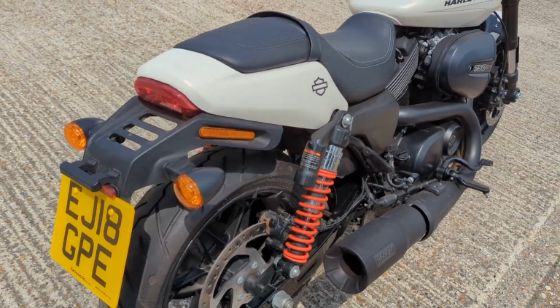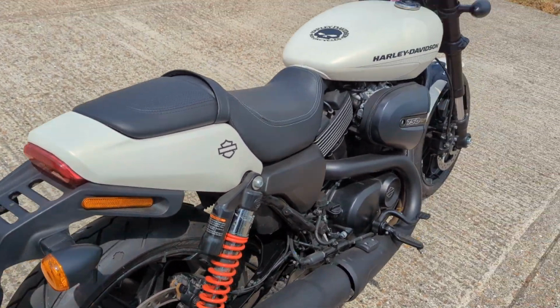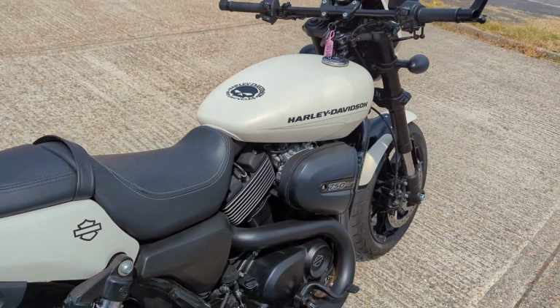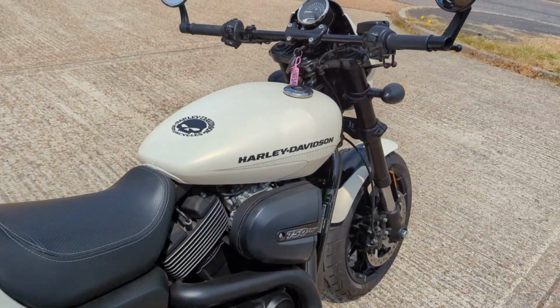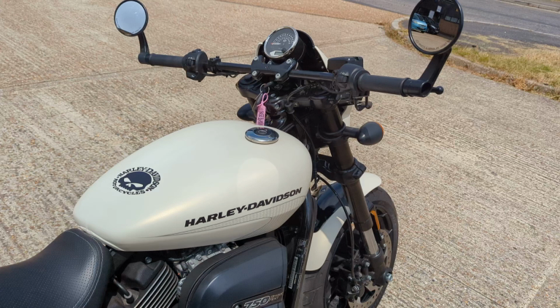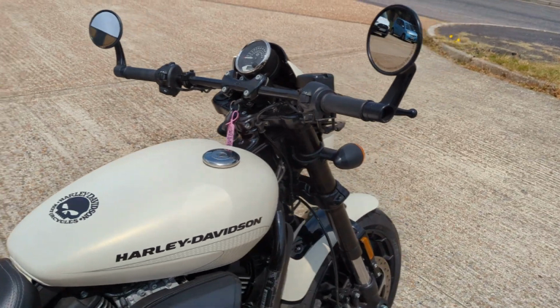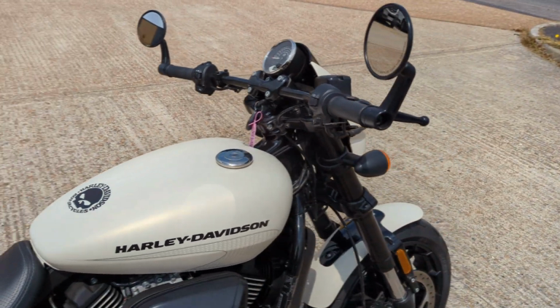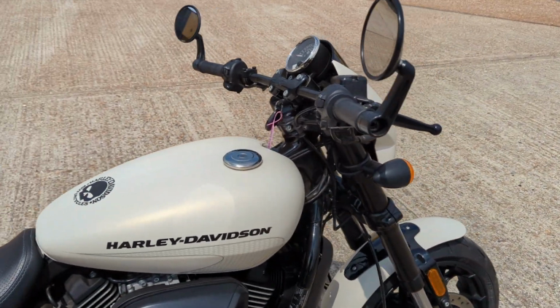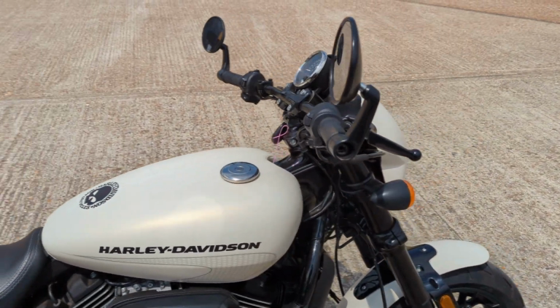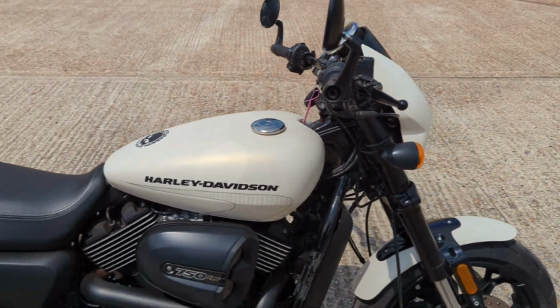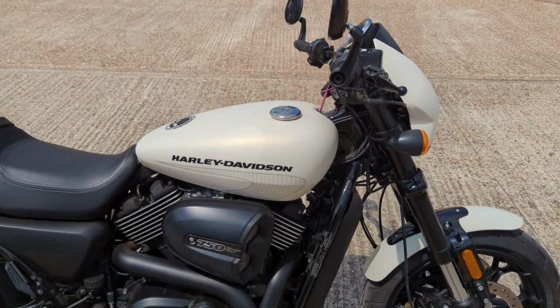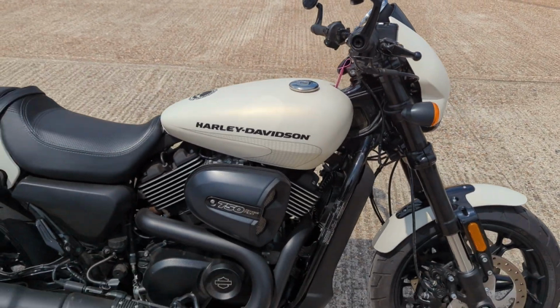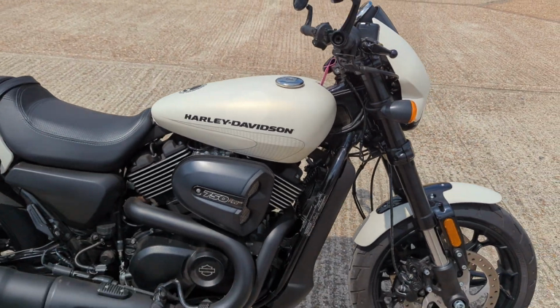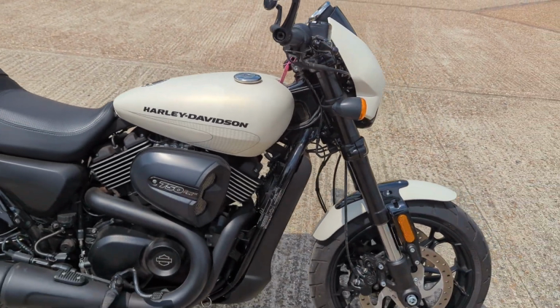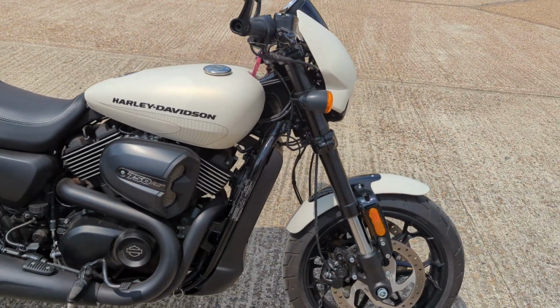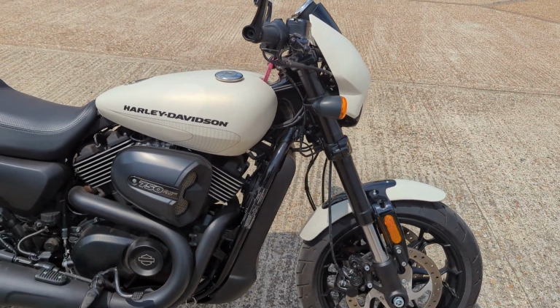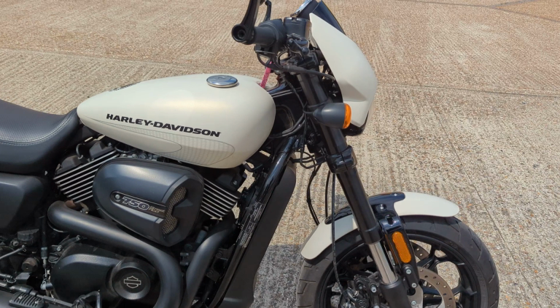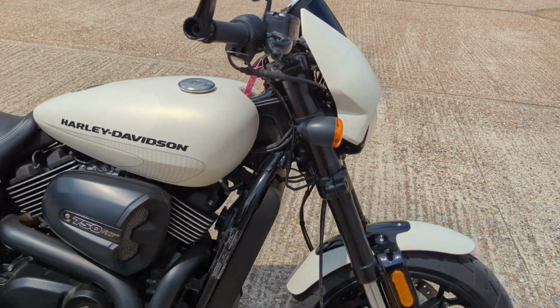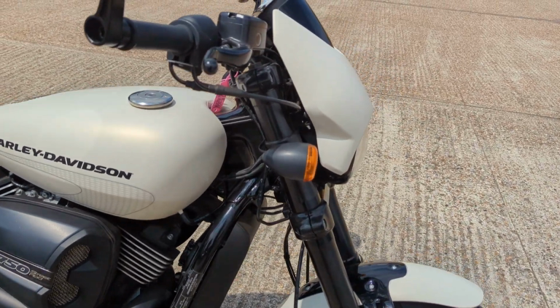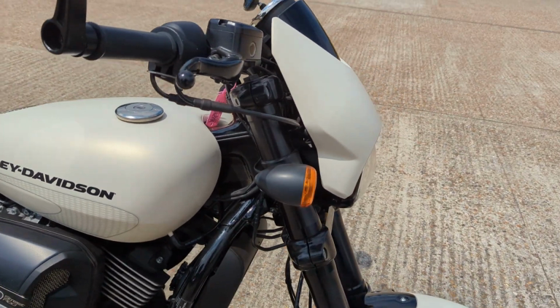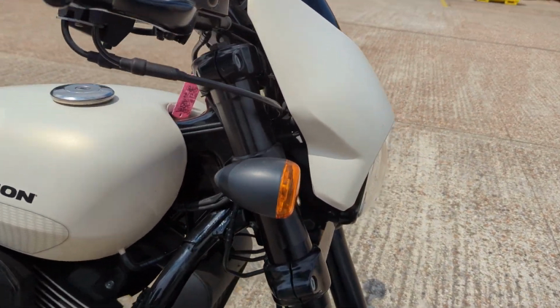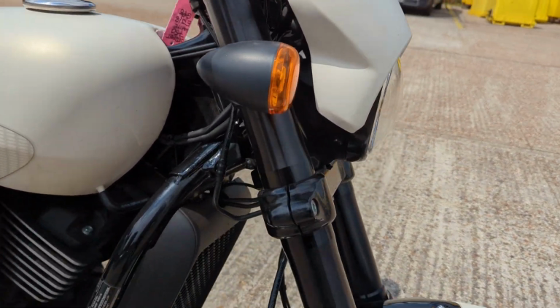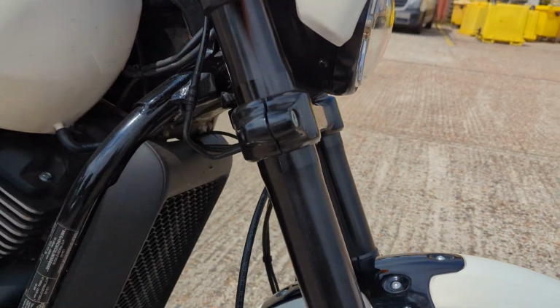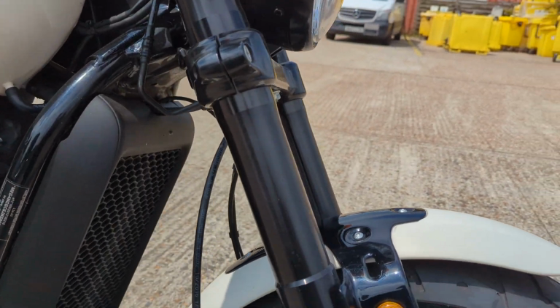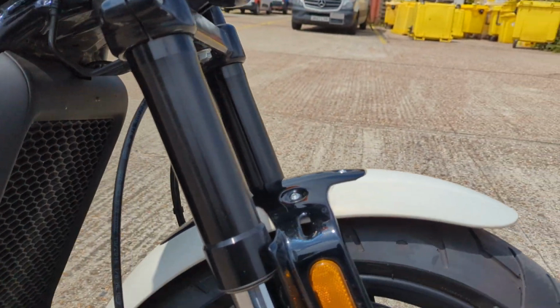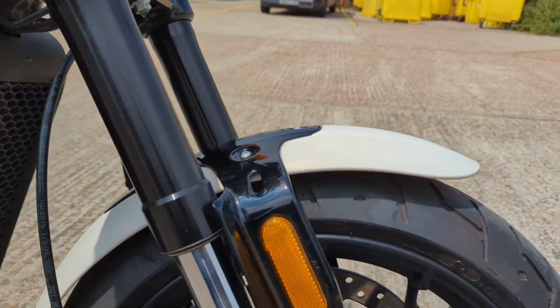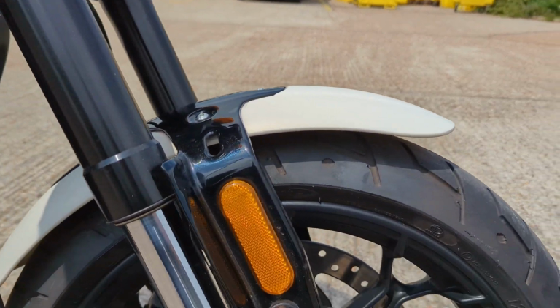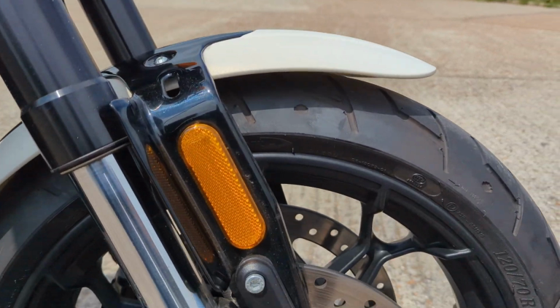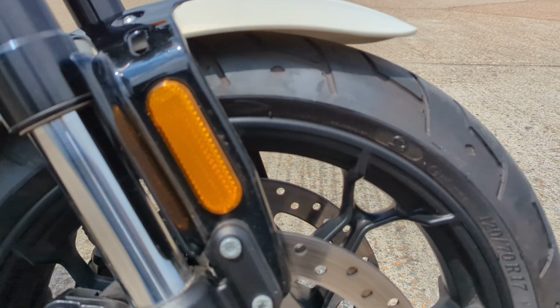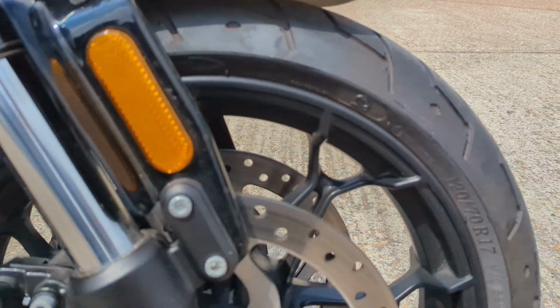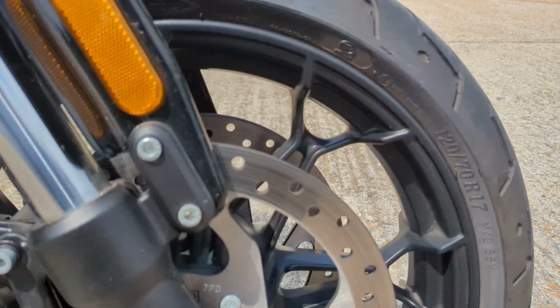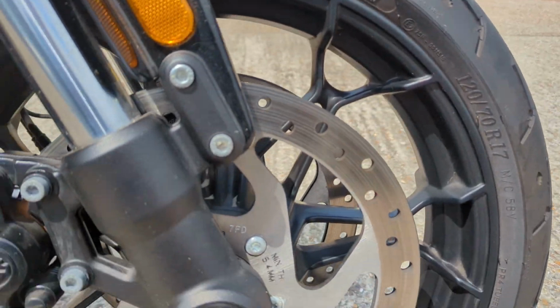On an 18 plate. I think it's done just over 3,000 miles. Got full history with it. Cosmetically very nice — it's what you'd expect for a nice low mileage bike like this.